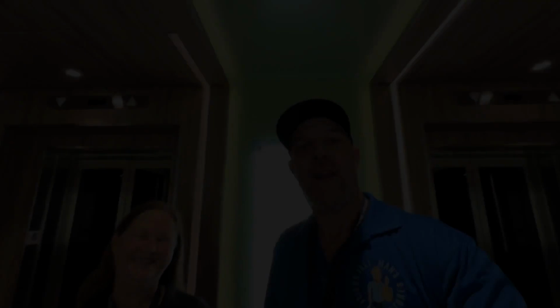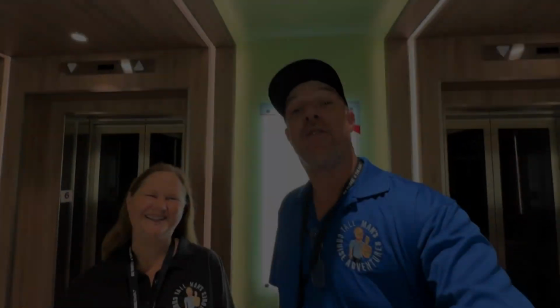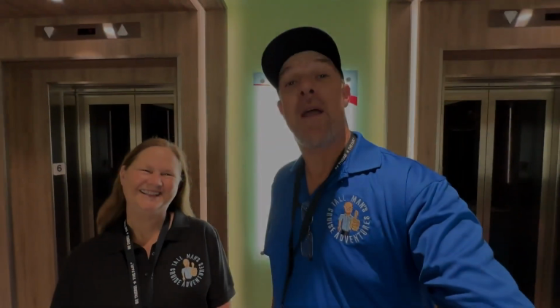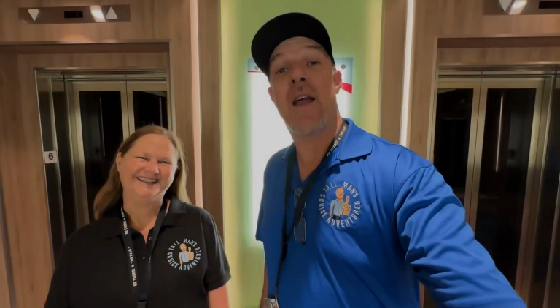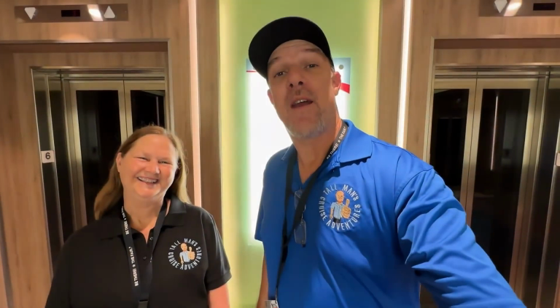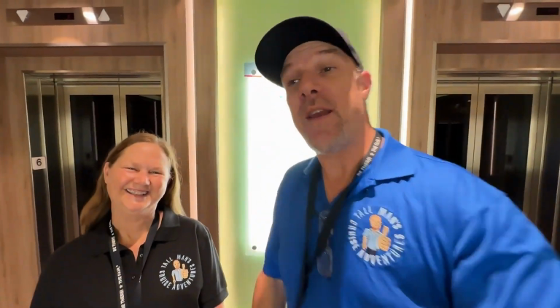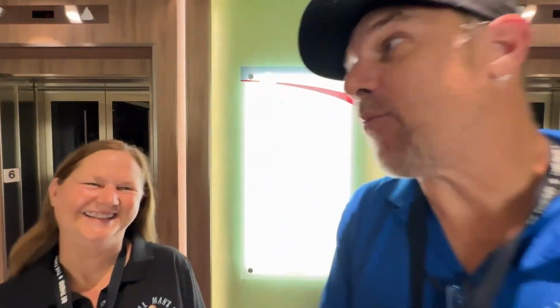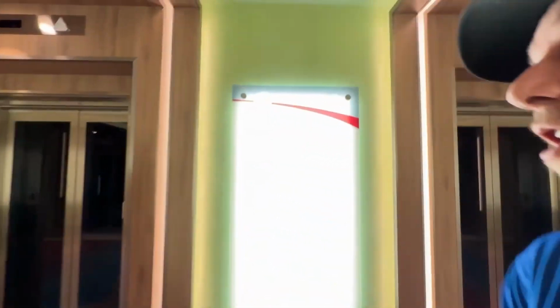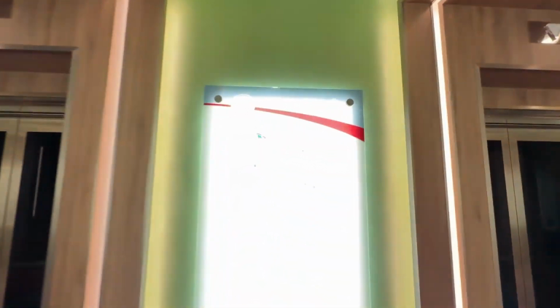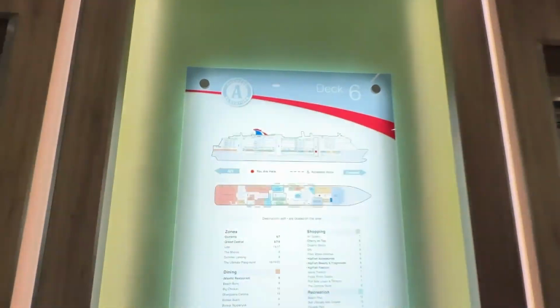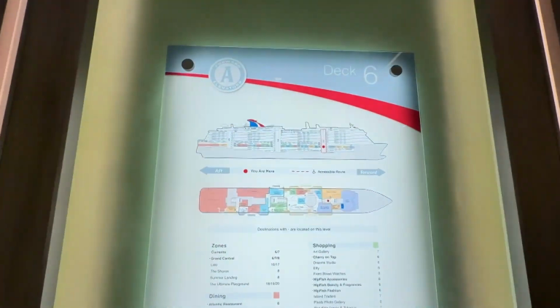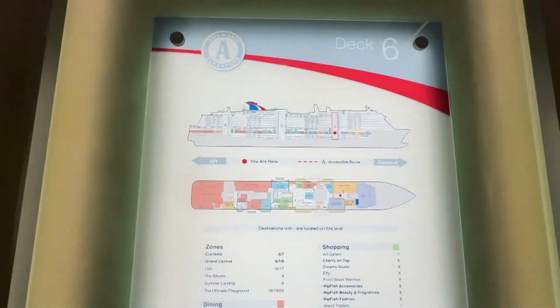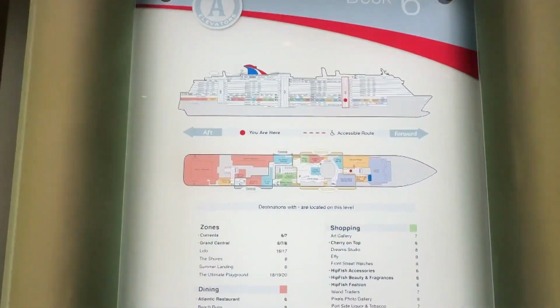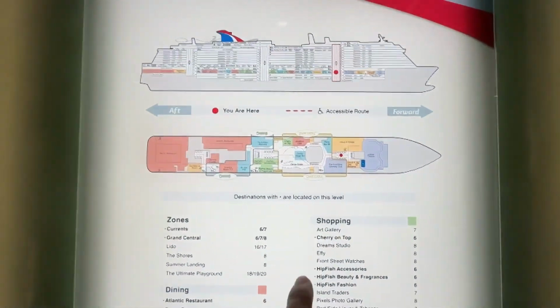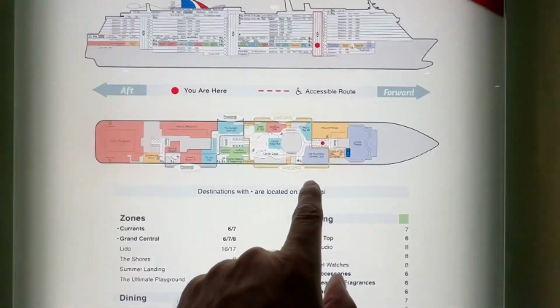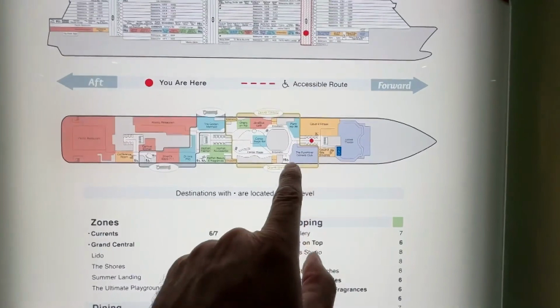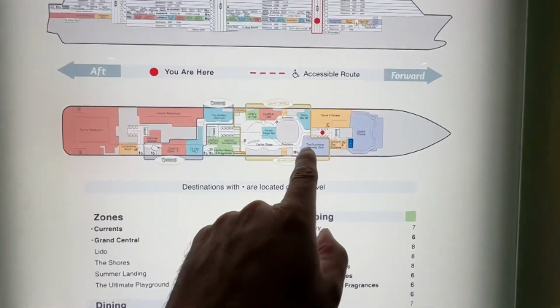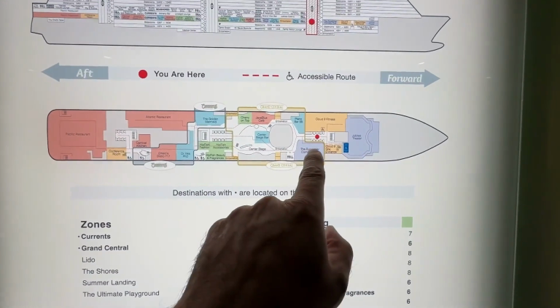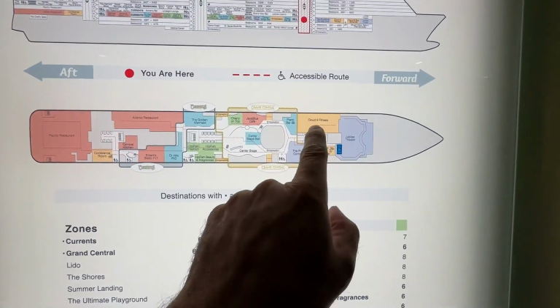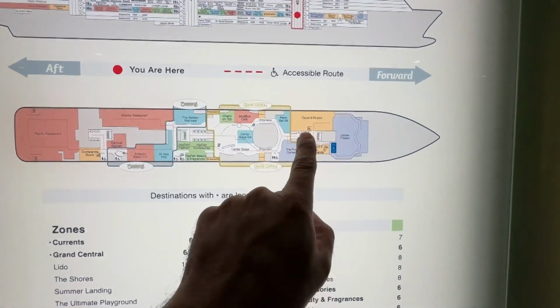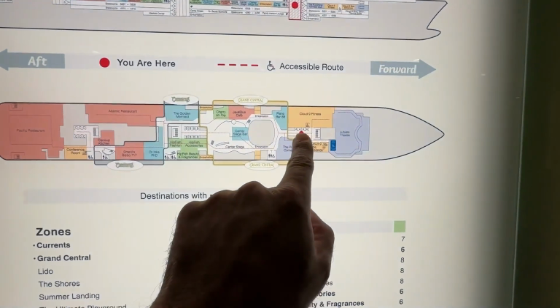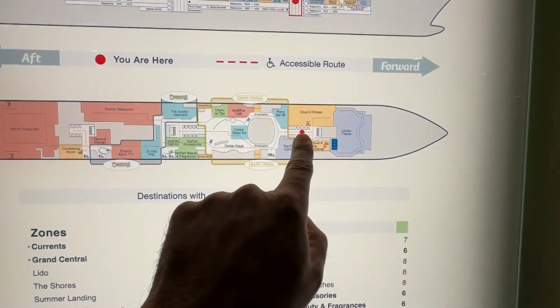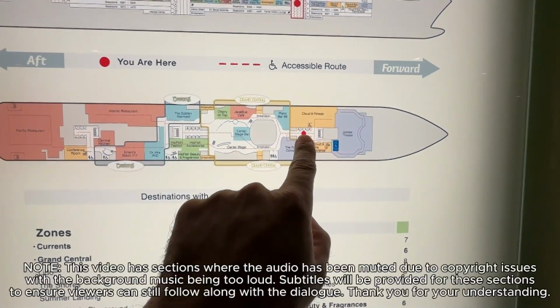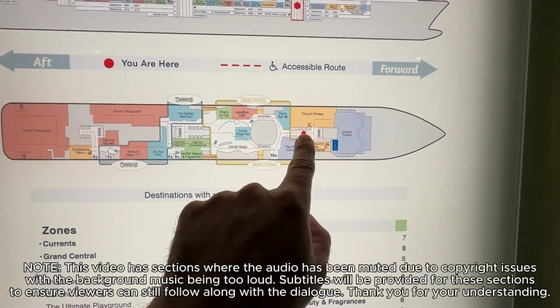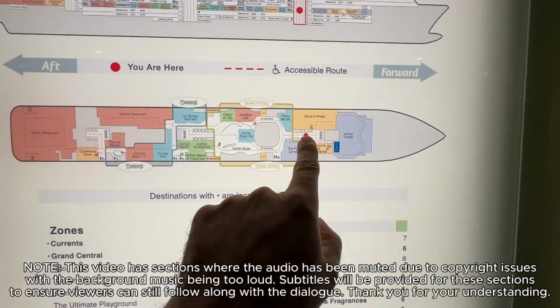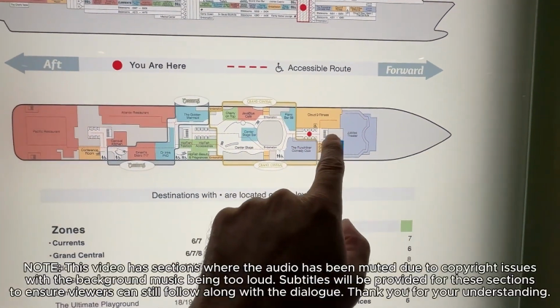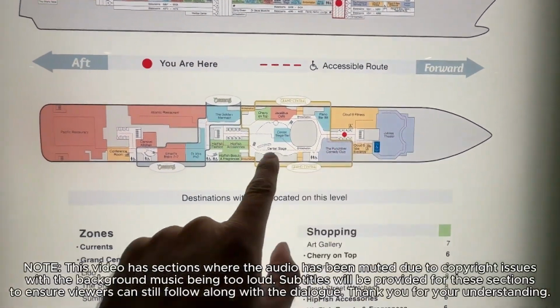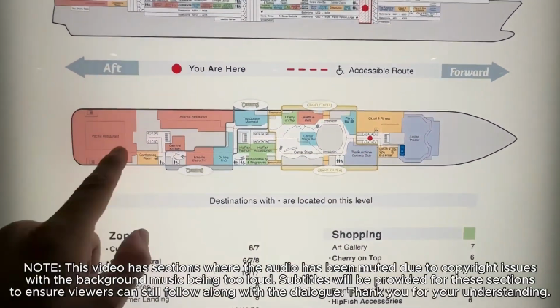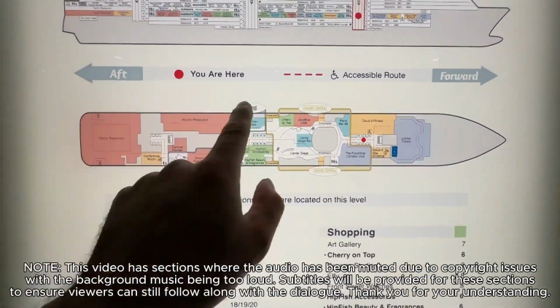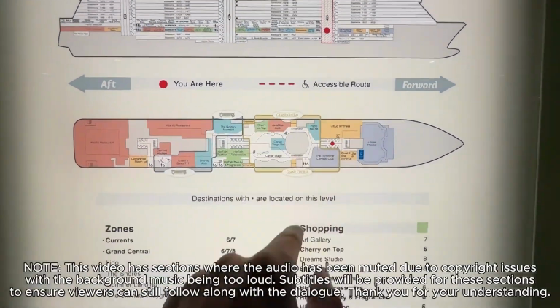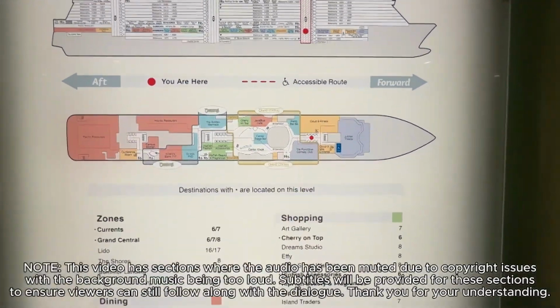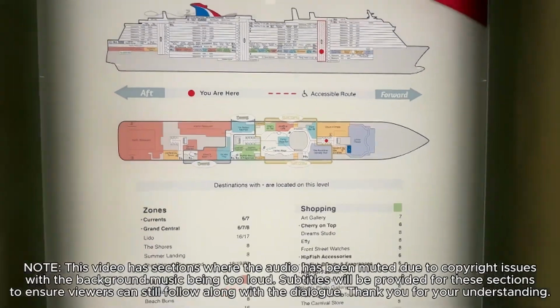Hey there, Tall Man Clan. Today we are on Deck 6. We are standing right here and we're going to show you all of what's on Deck 6.